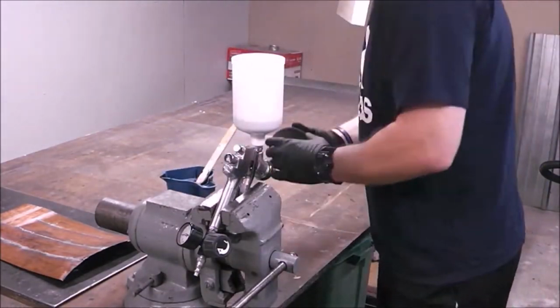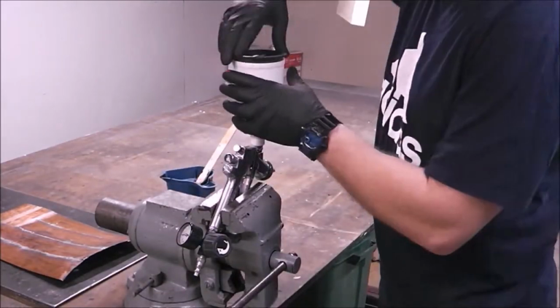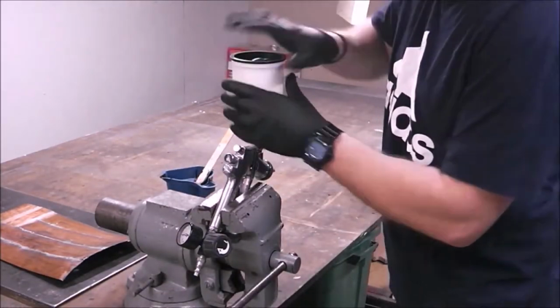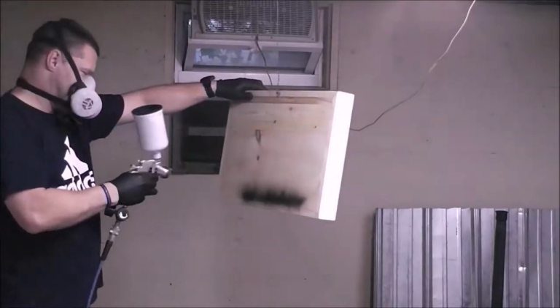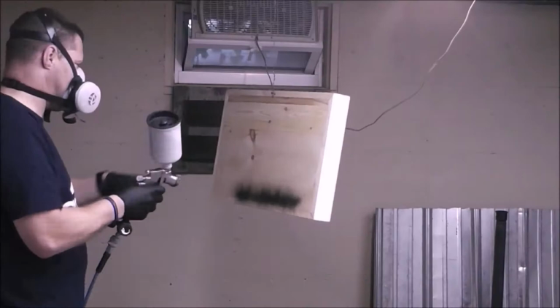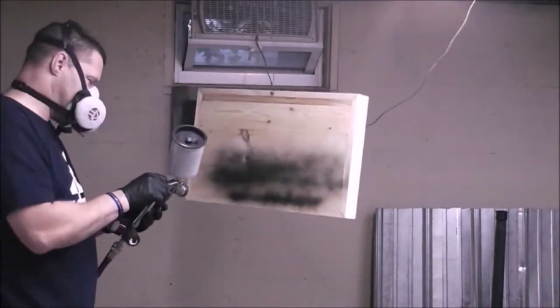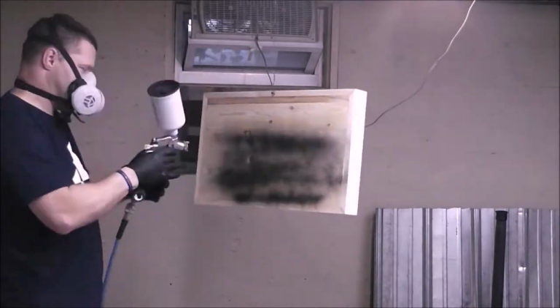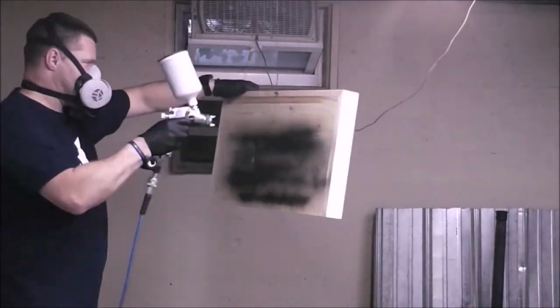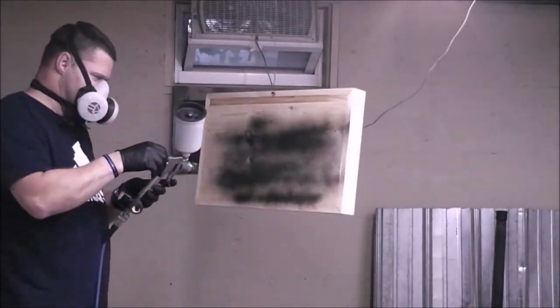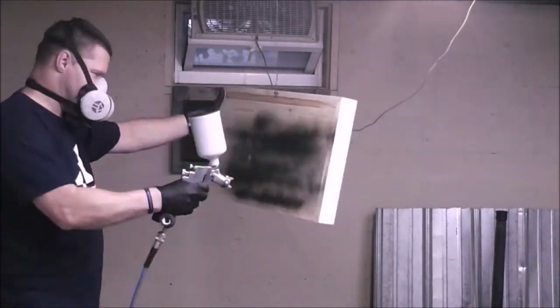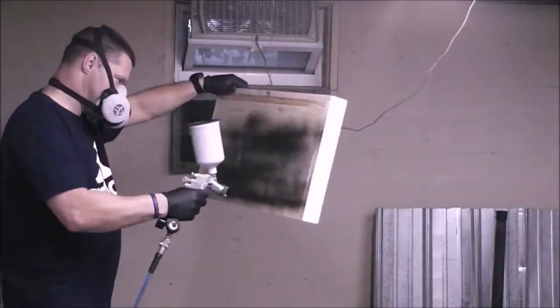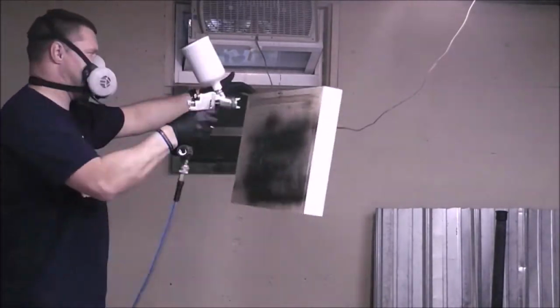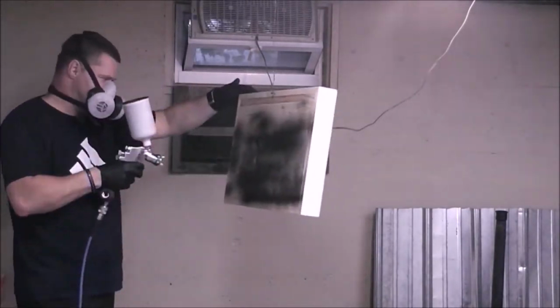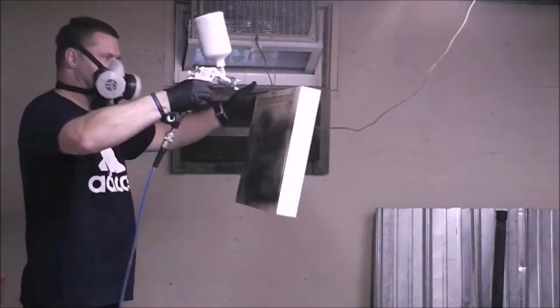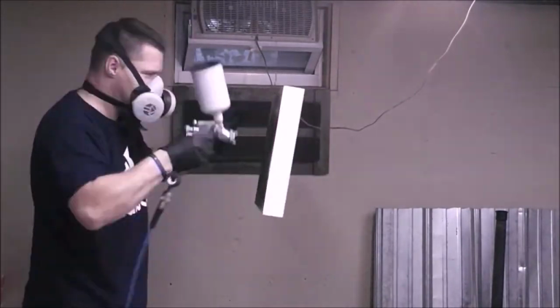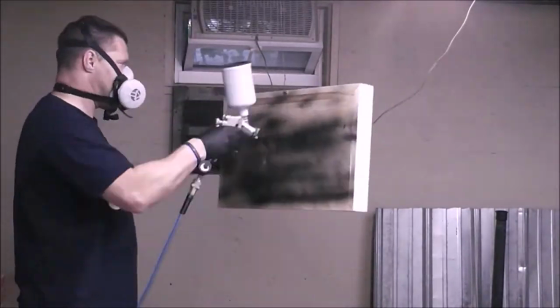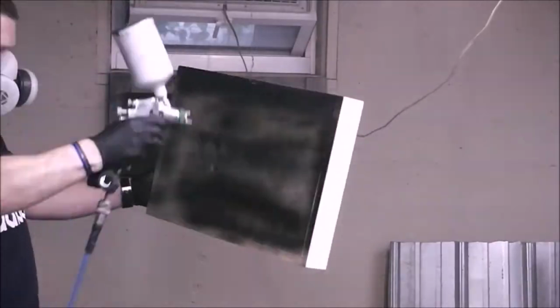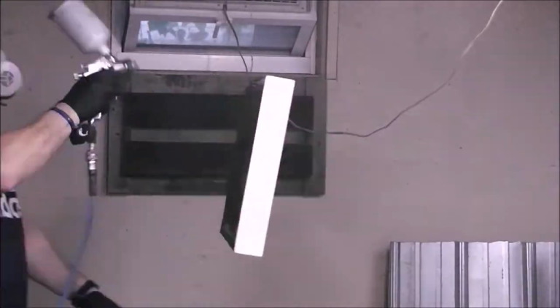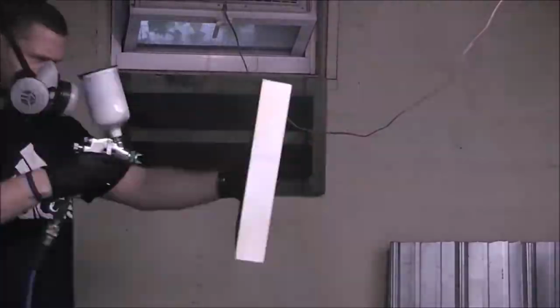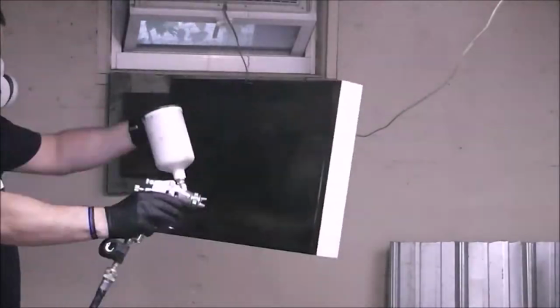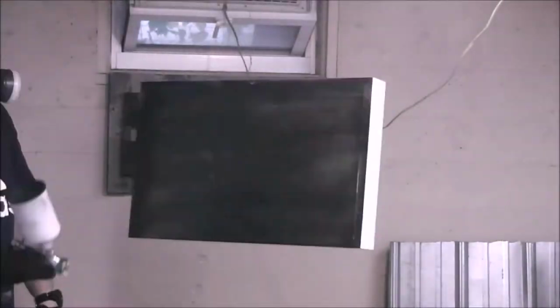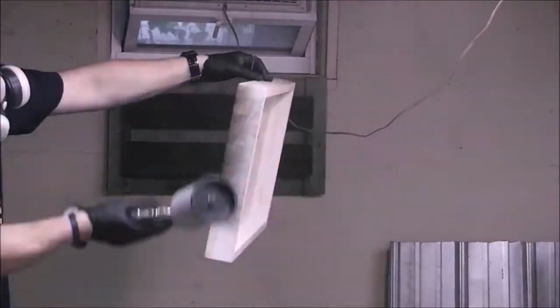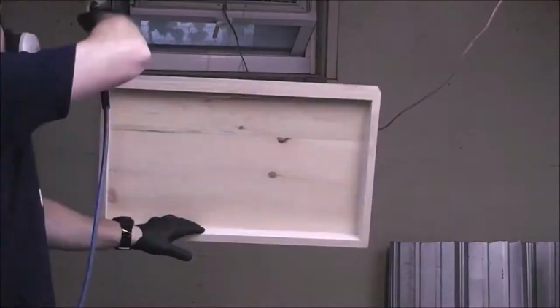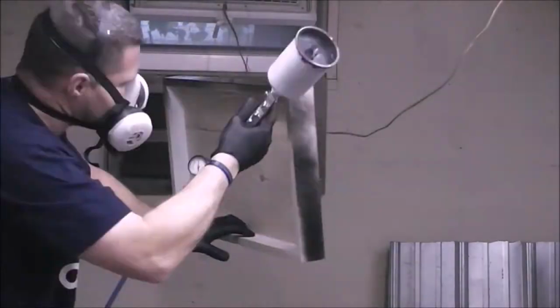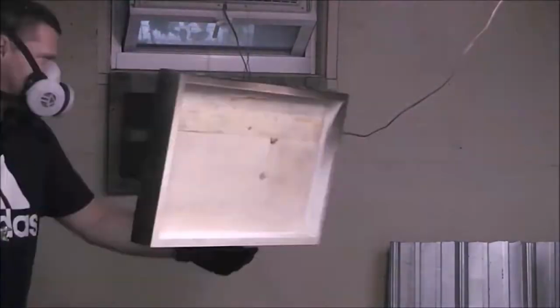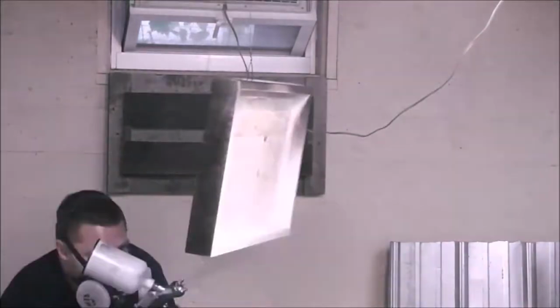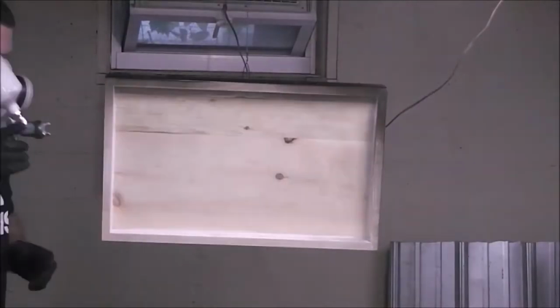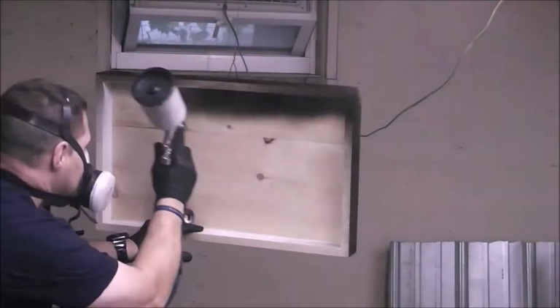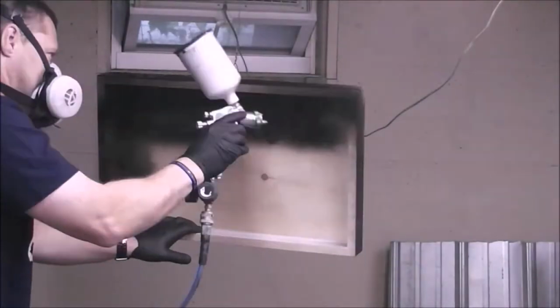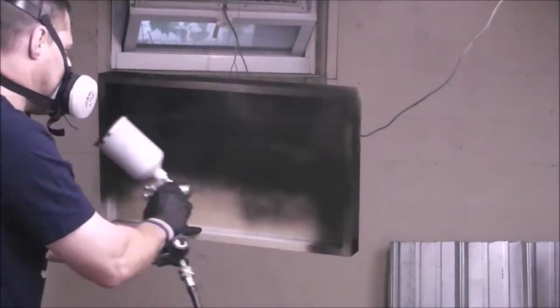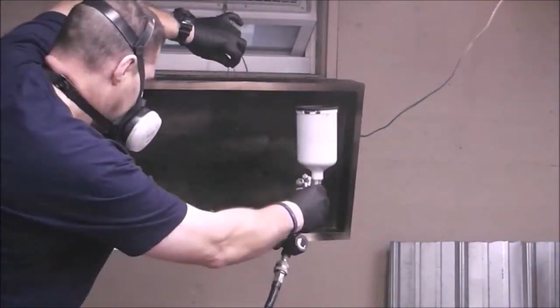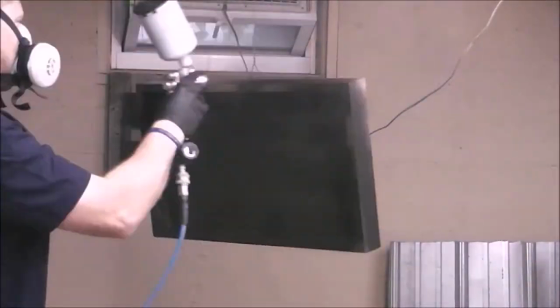I didn't have to use spray paint the way I'm doing it here, but I had a little bit left over in a can from a previous project. I figured I might as well use it, so I did.